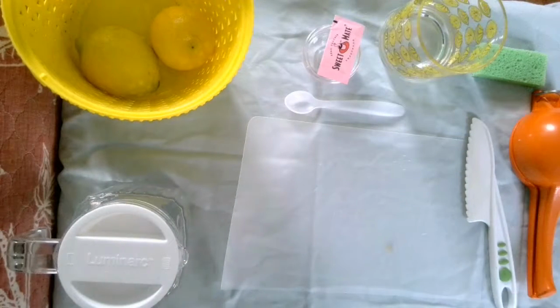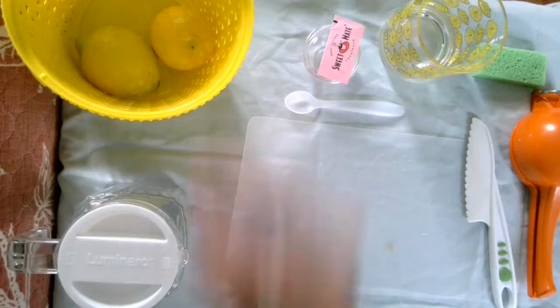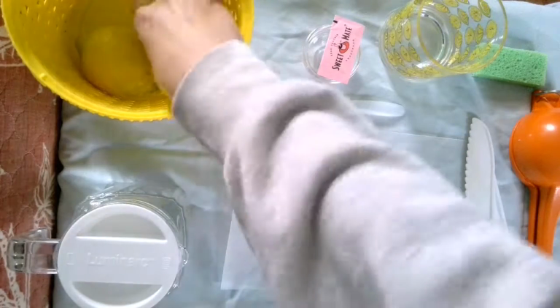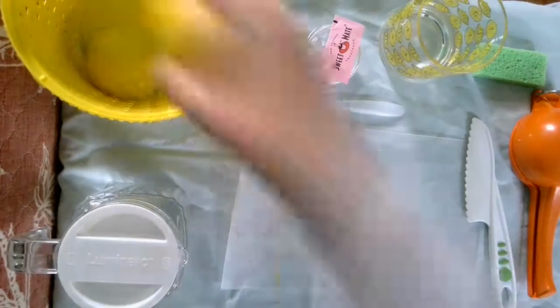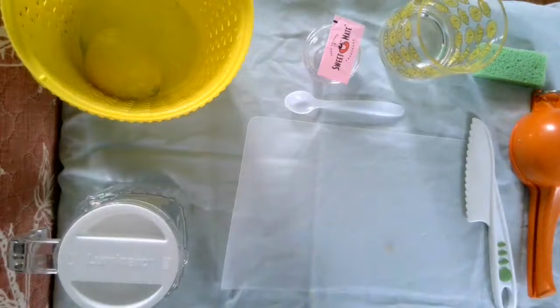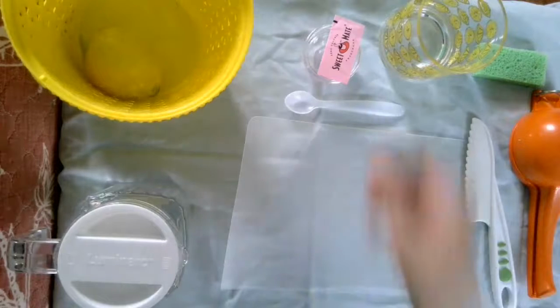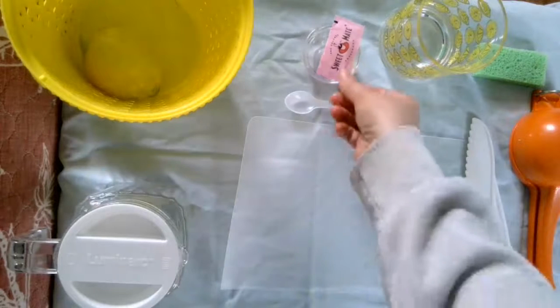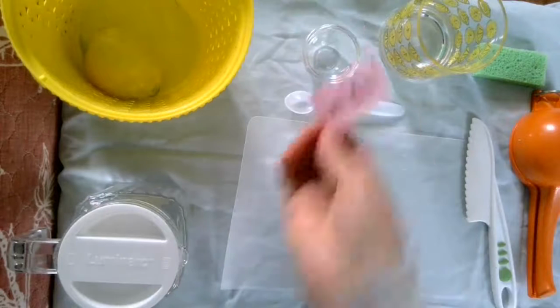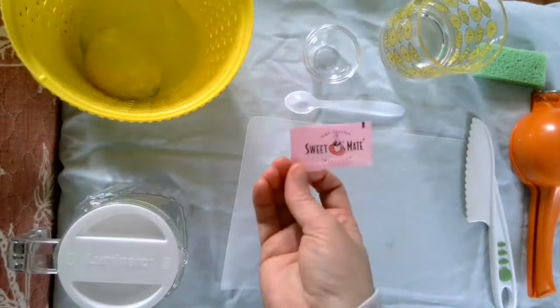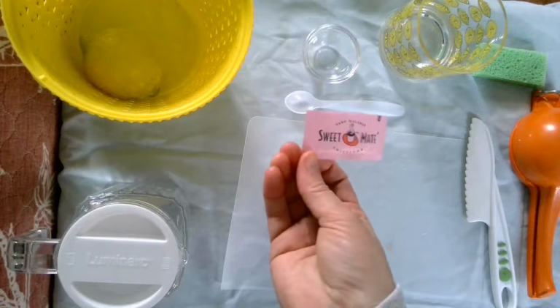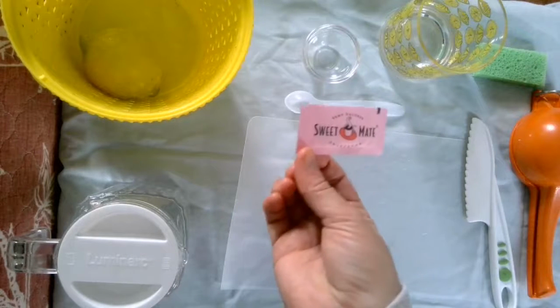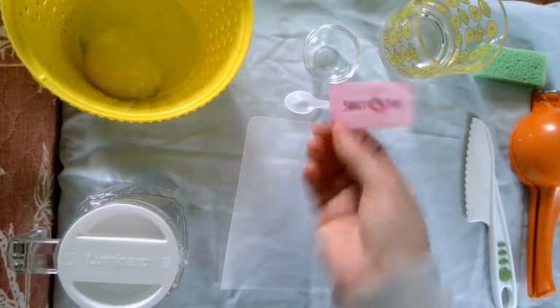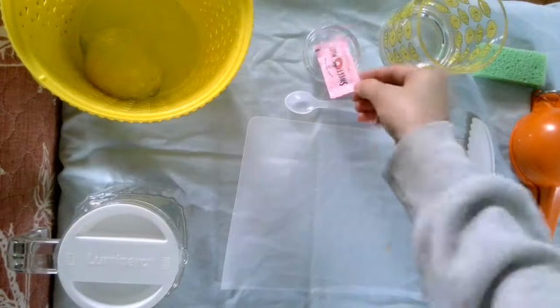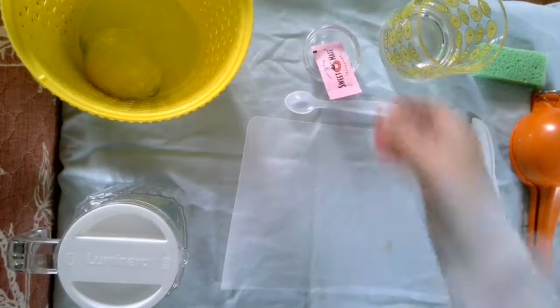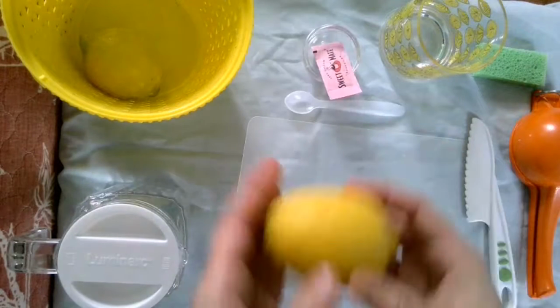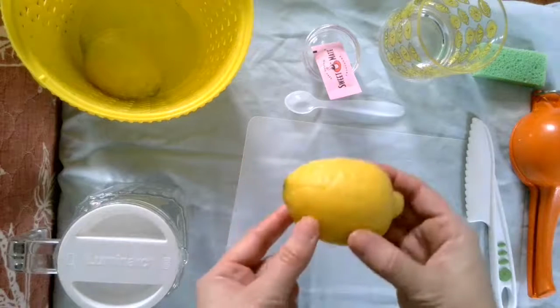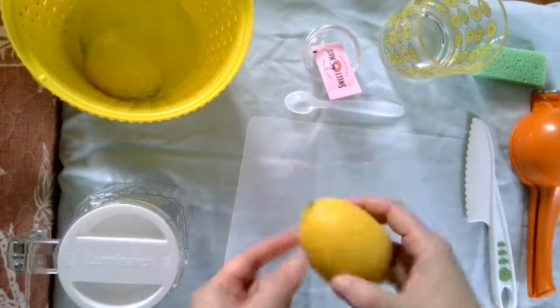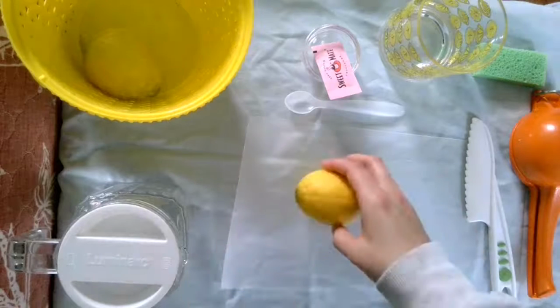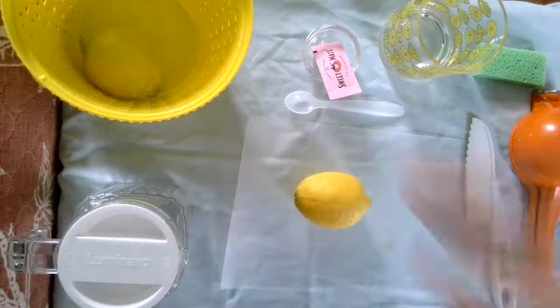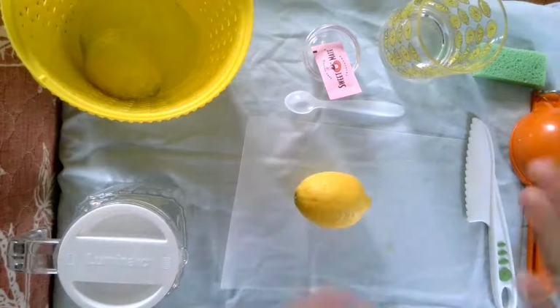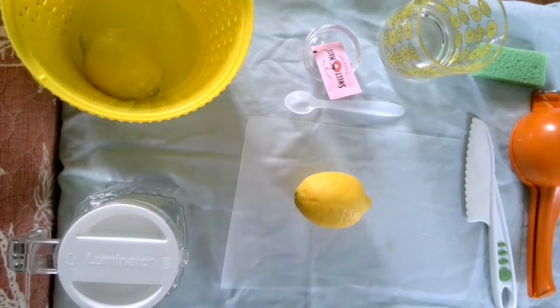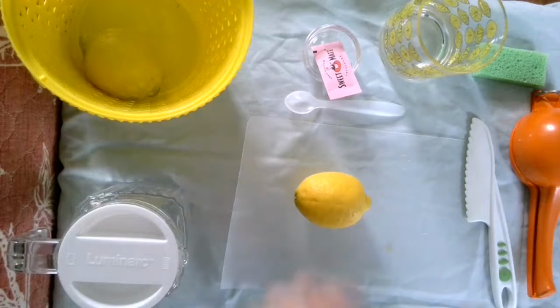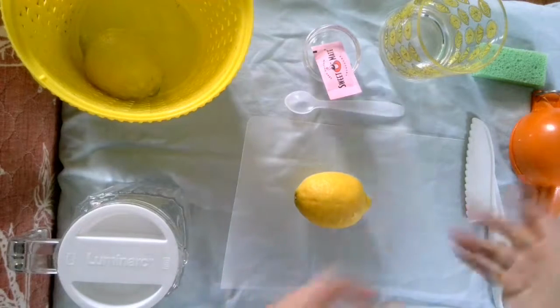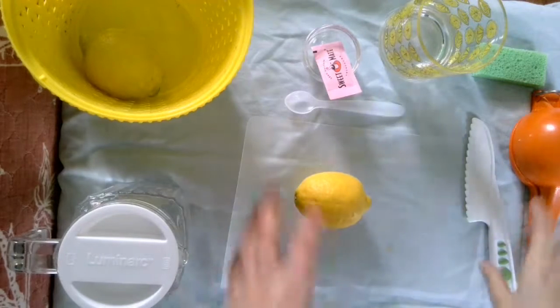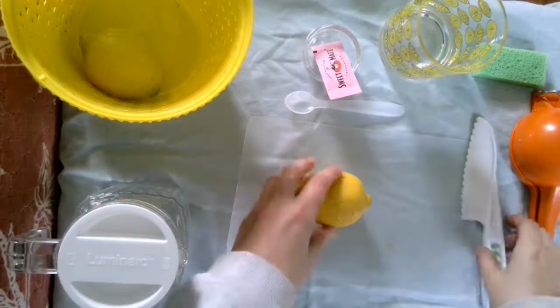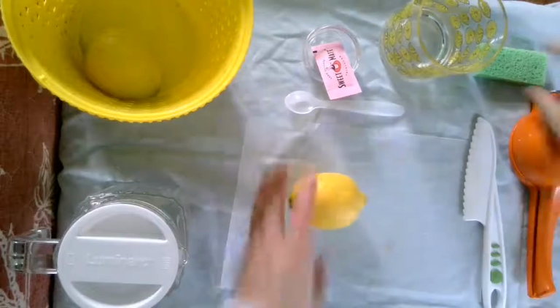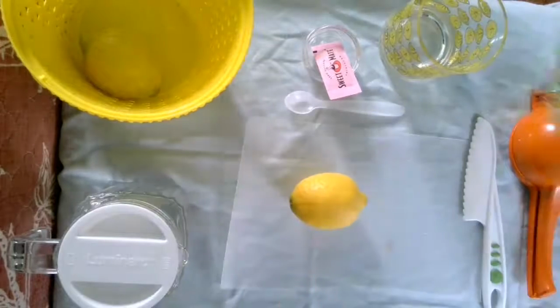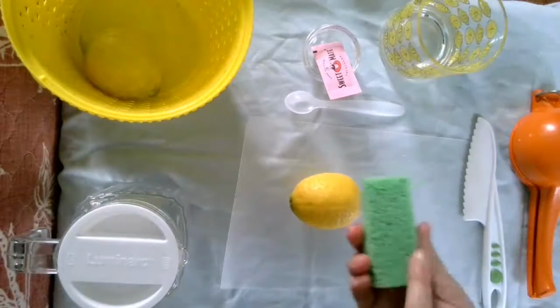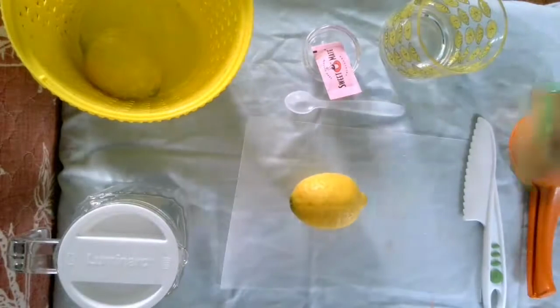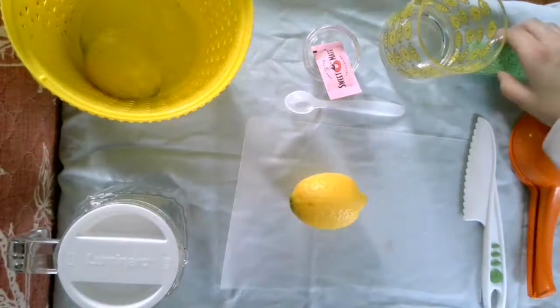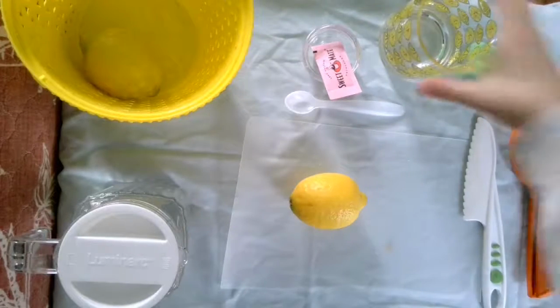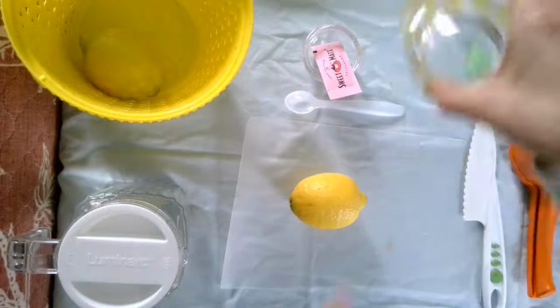So you're gonna need a couple things: your packet of sugar, a lemon or an orange or lime, whatever you want, and then your sponge — don't forget your sponge.